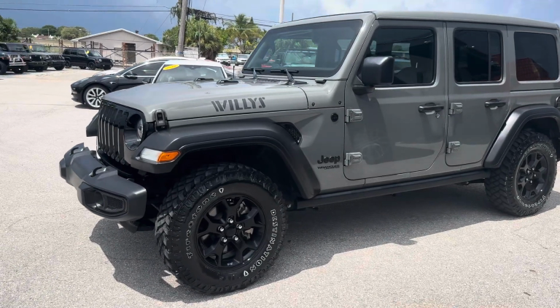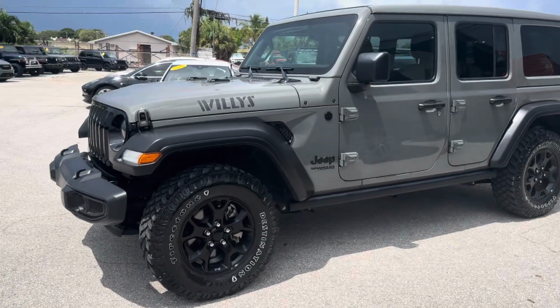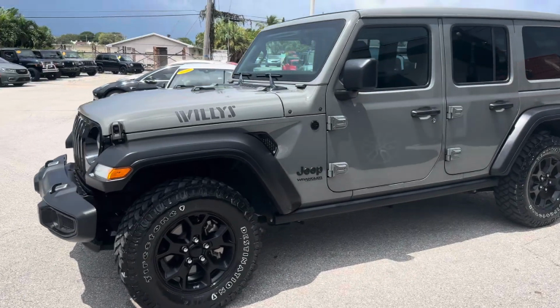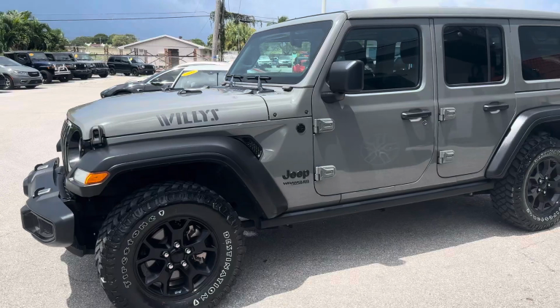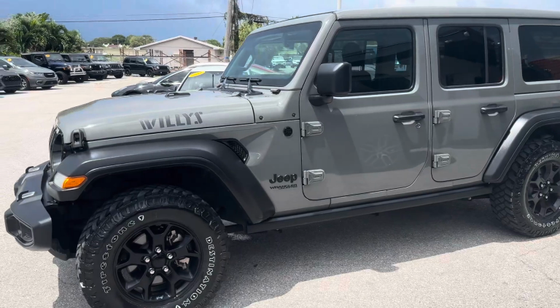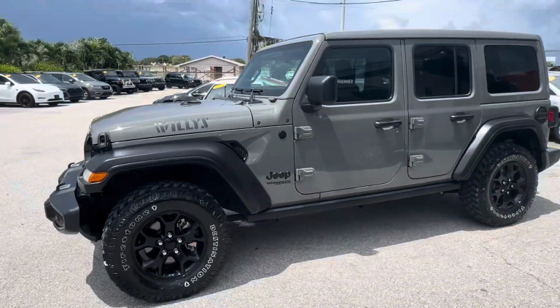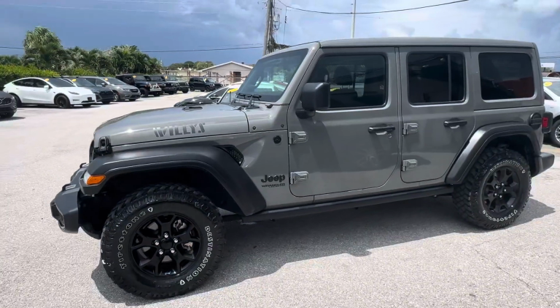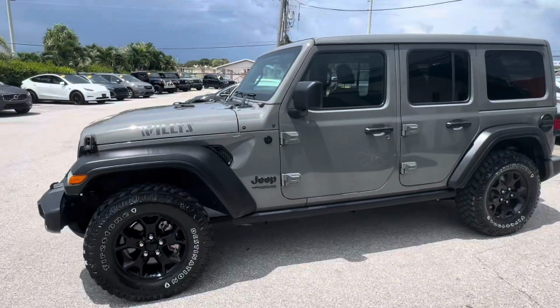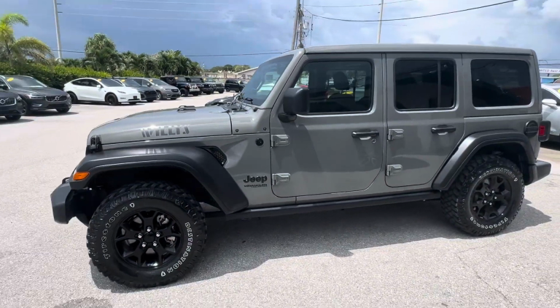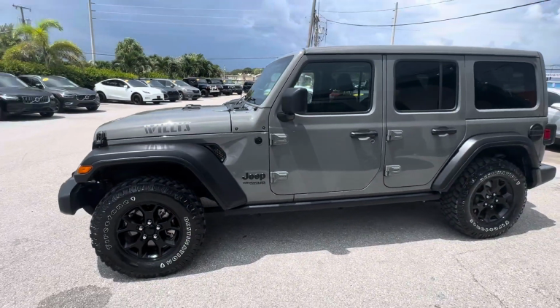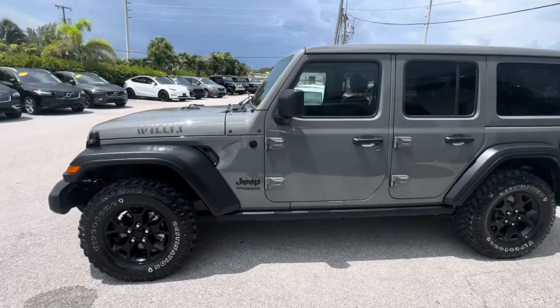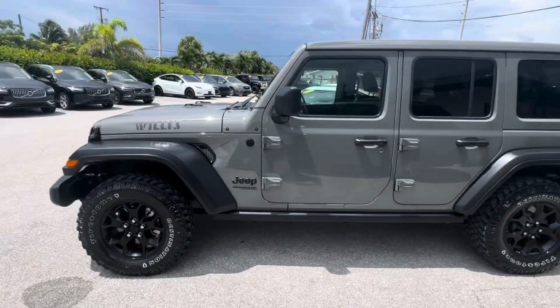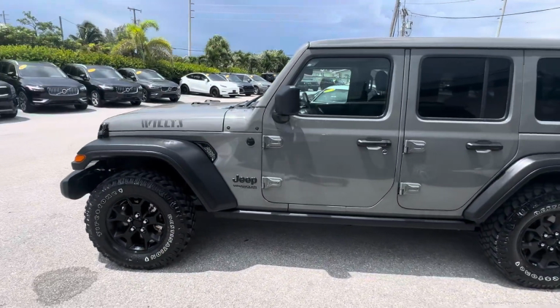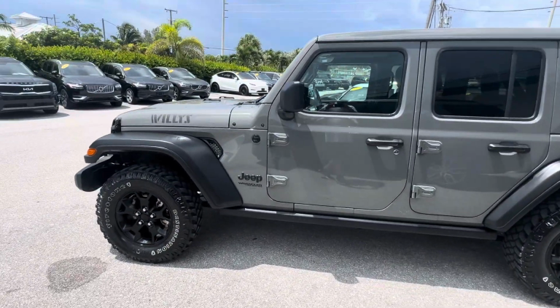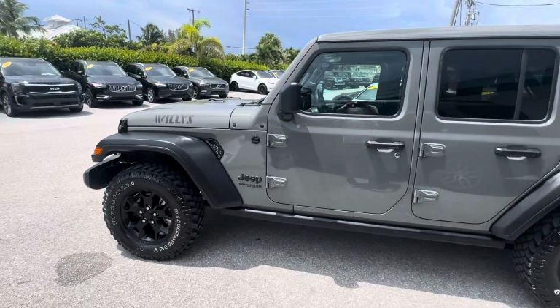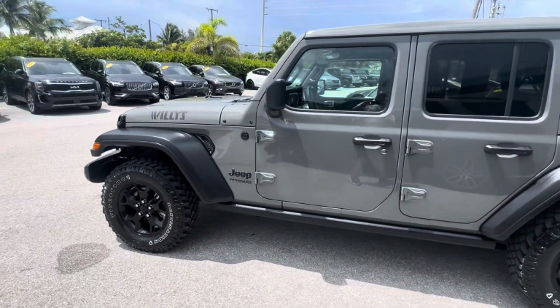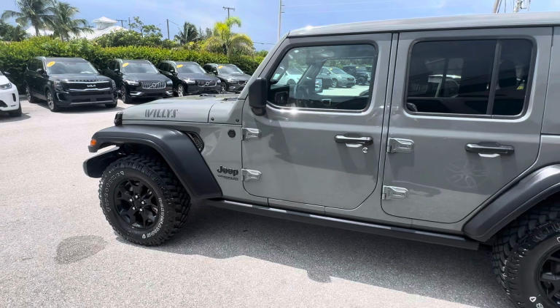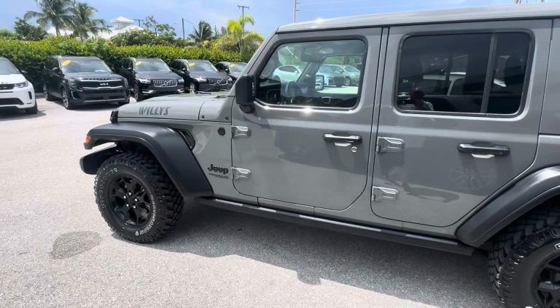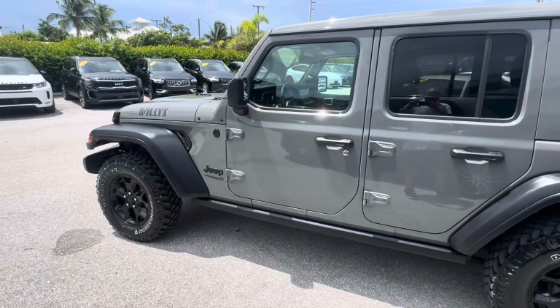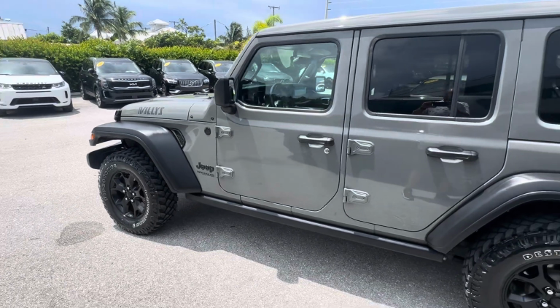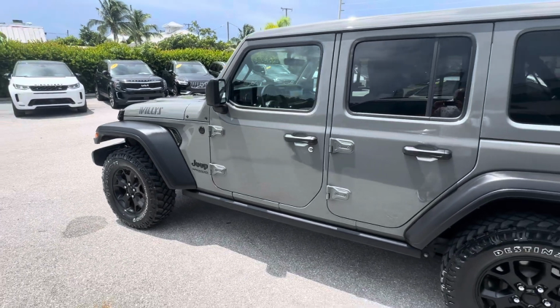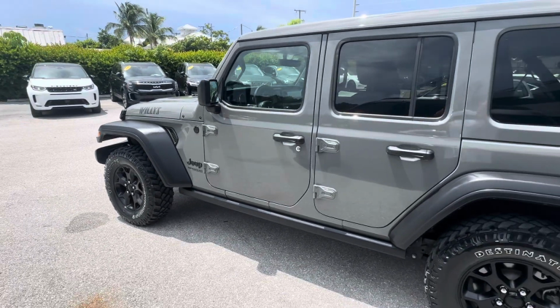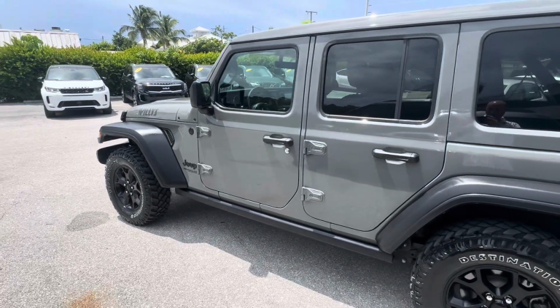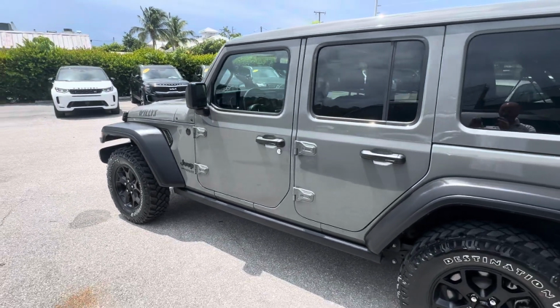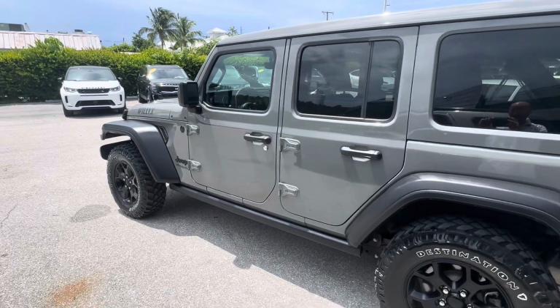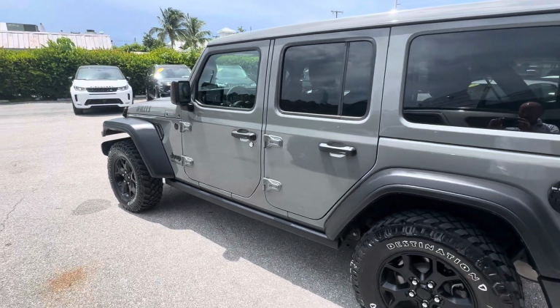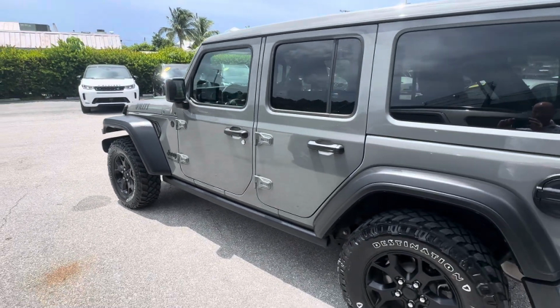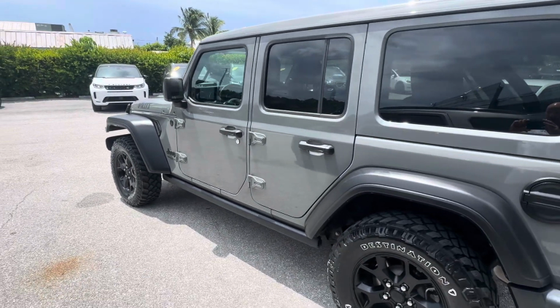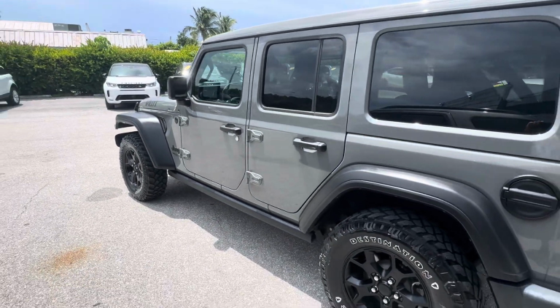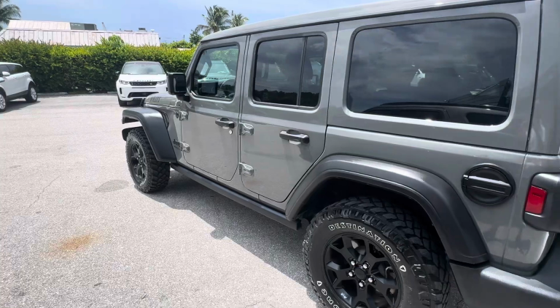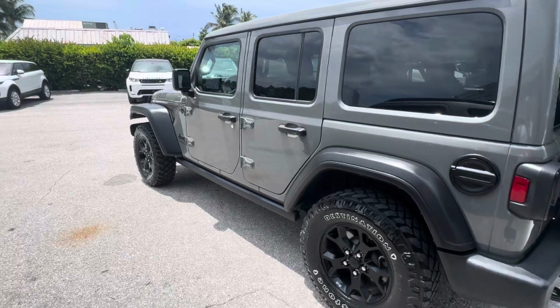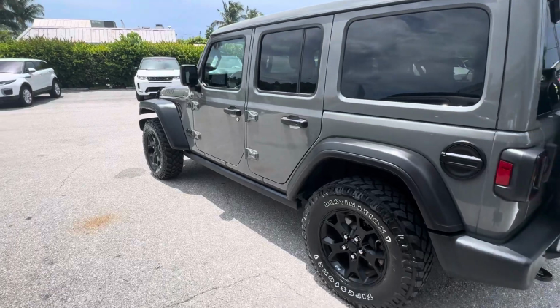First, we'll do a full 360 around the car so you can get a good look at the overall general condition before we get a closer look.